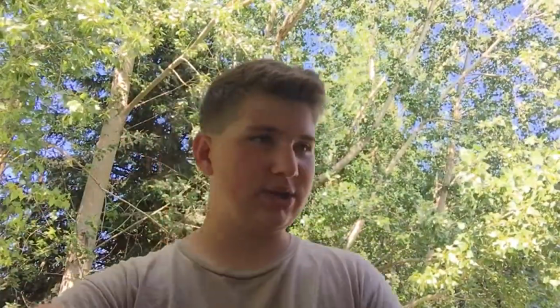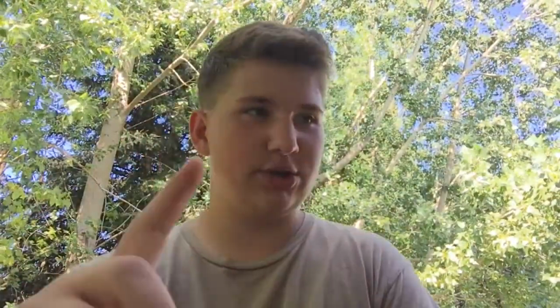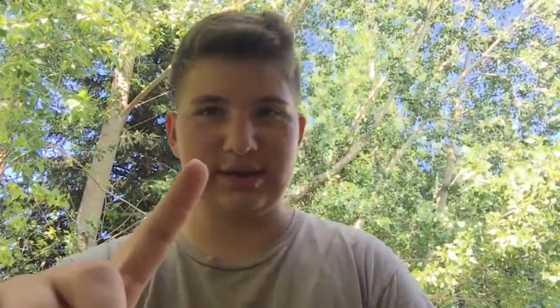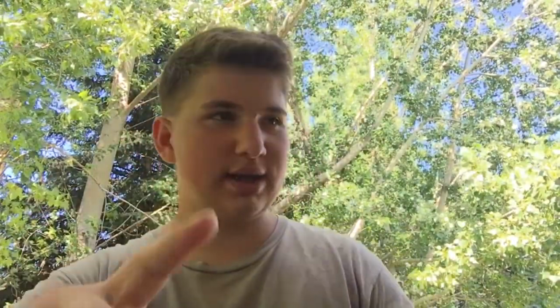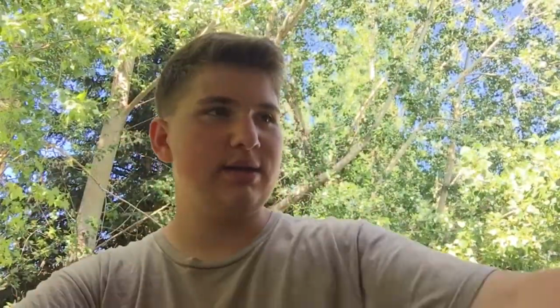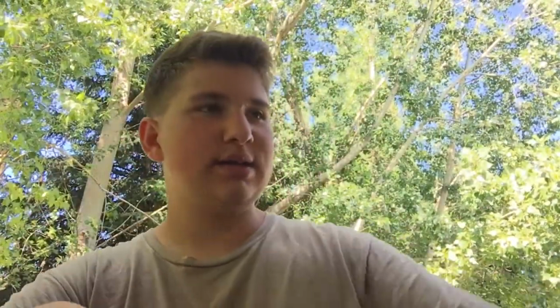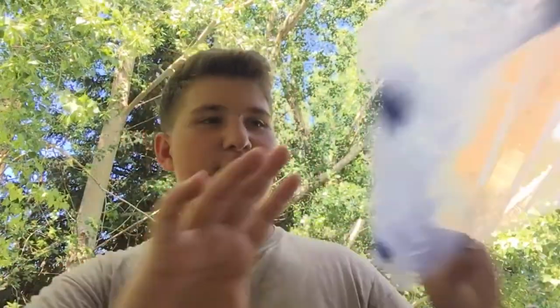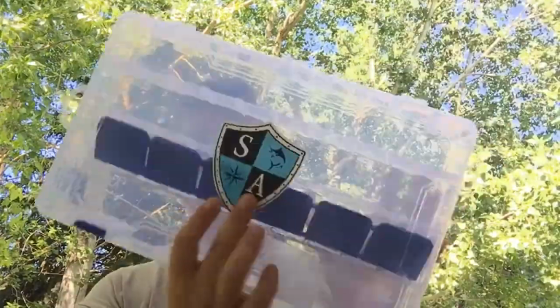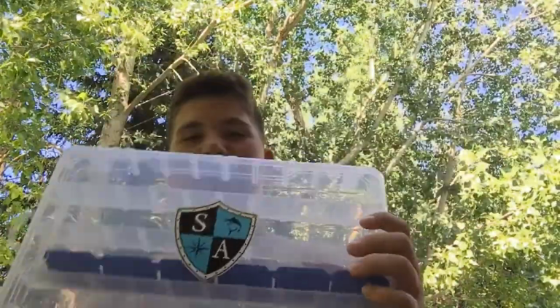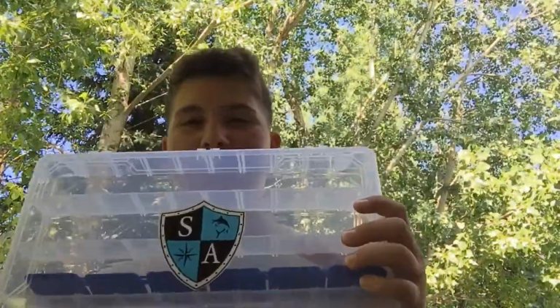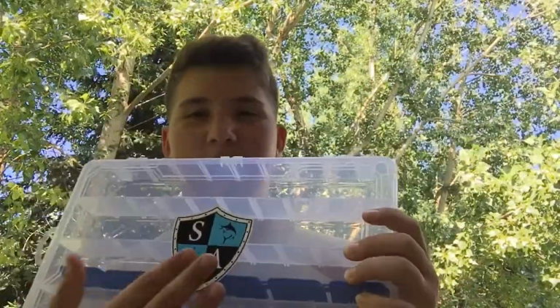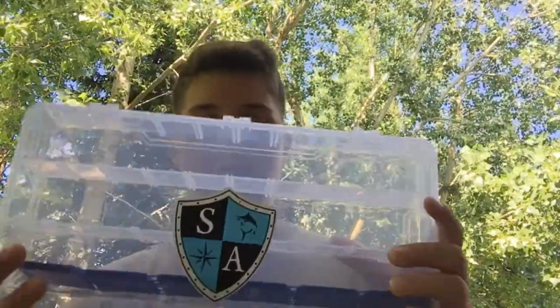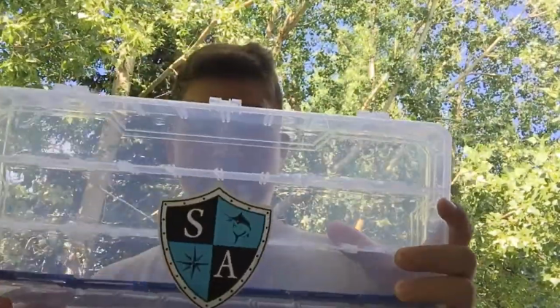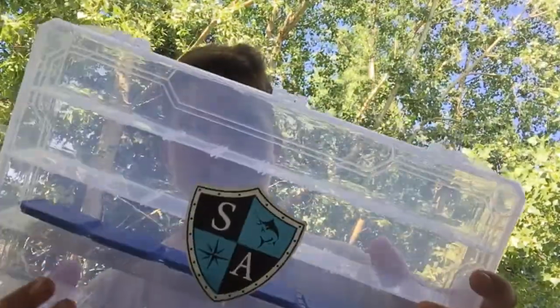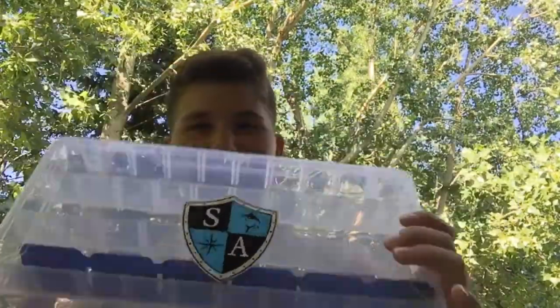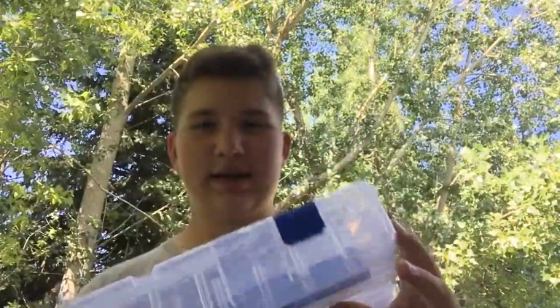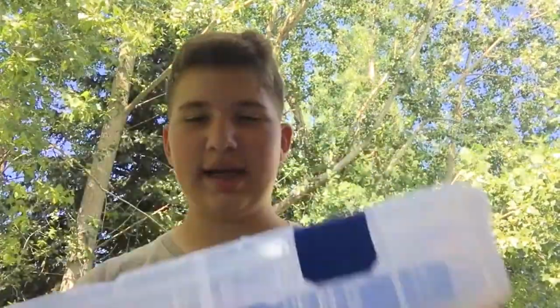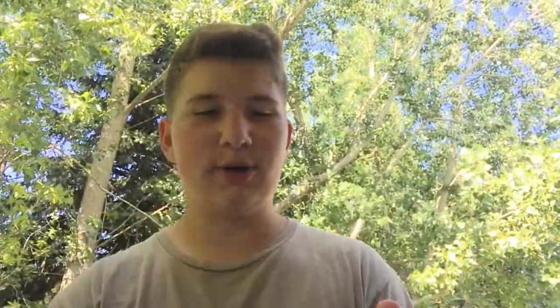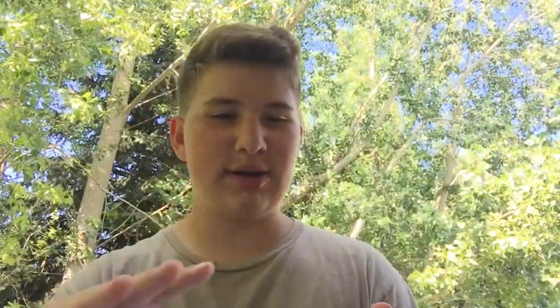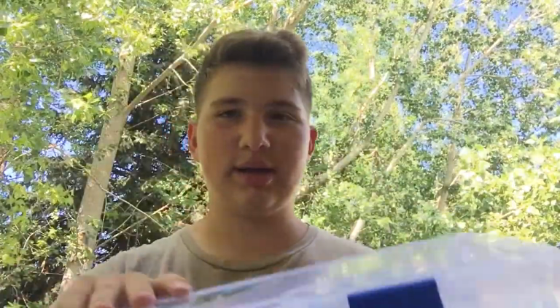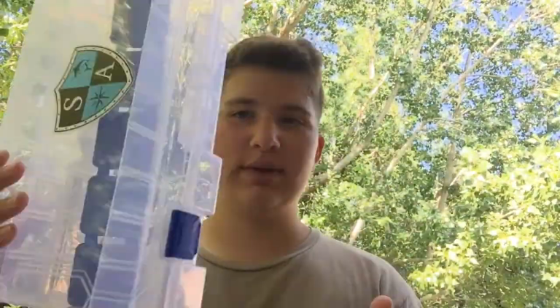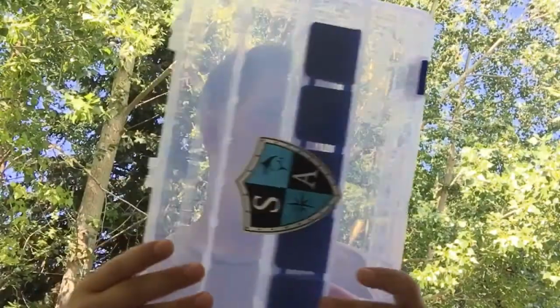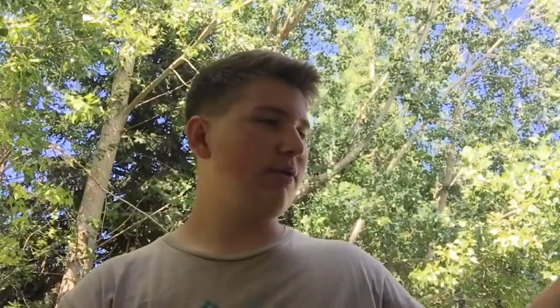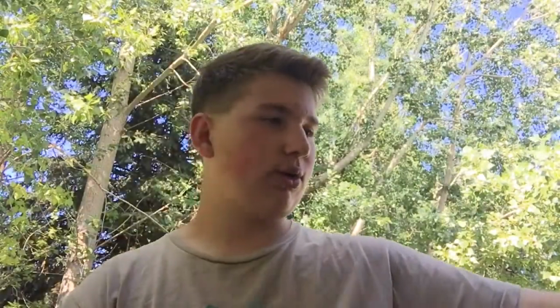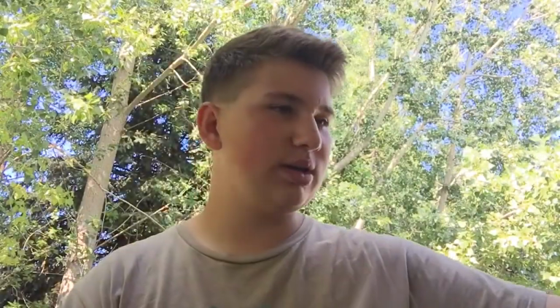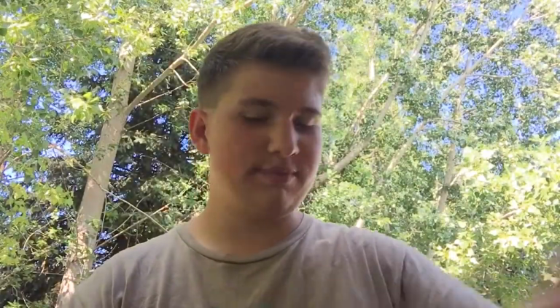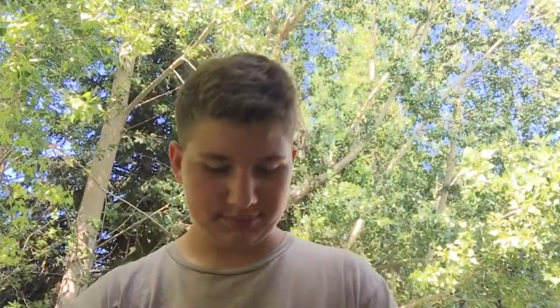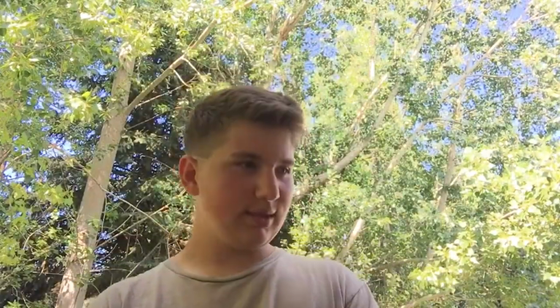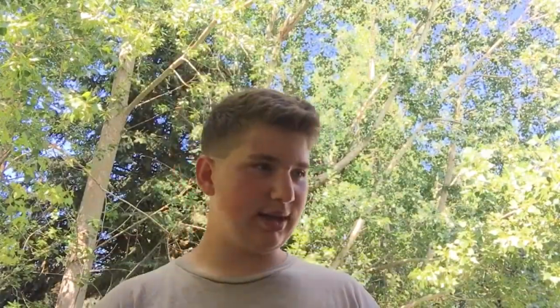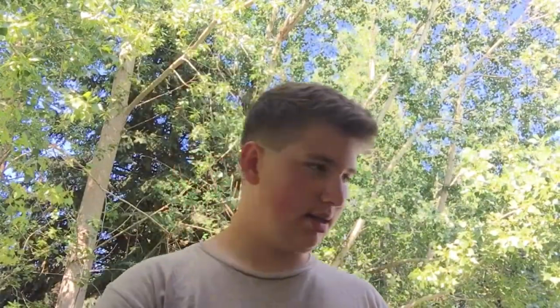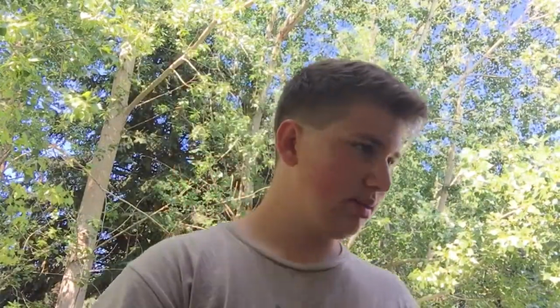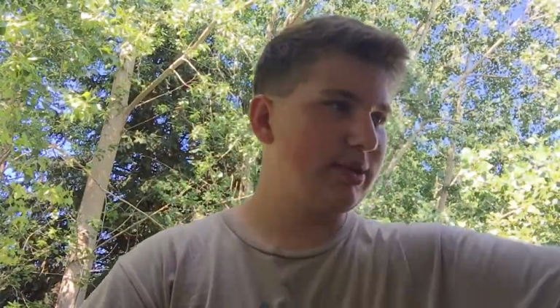There's one more thing in this bag, which I'll show you in a second. I got this tackle box — I already added a sticker. I like clear tackle boxes better, so I got a clear one for all the stuff.